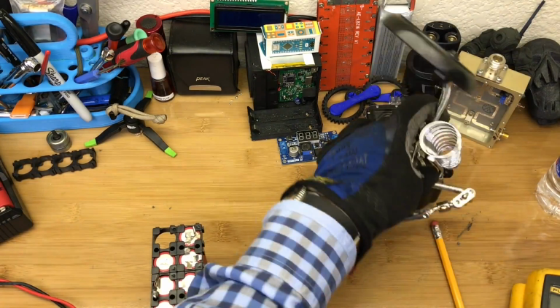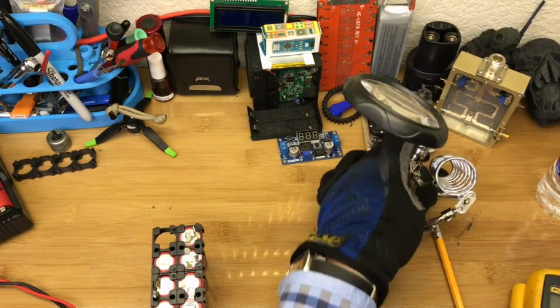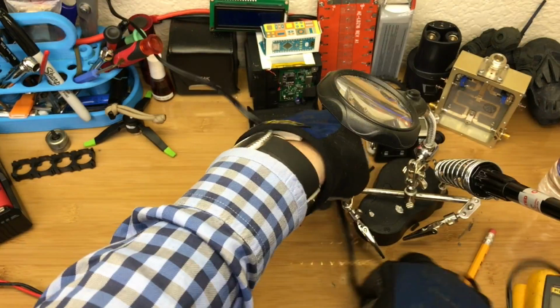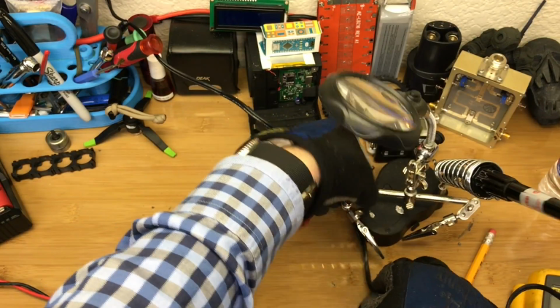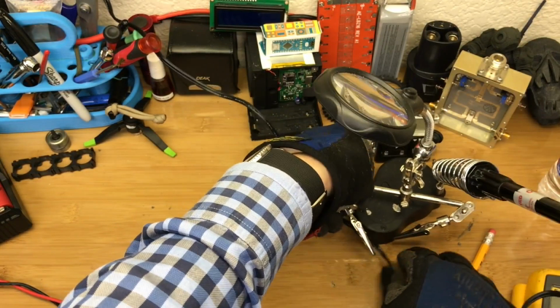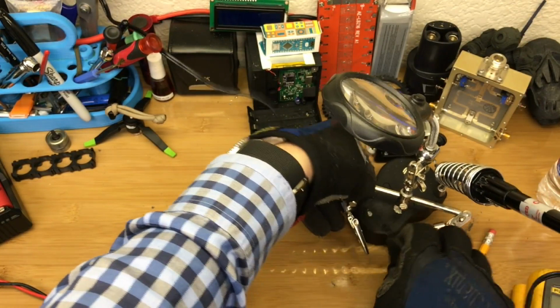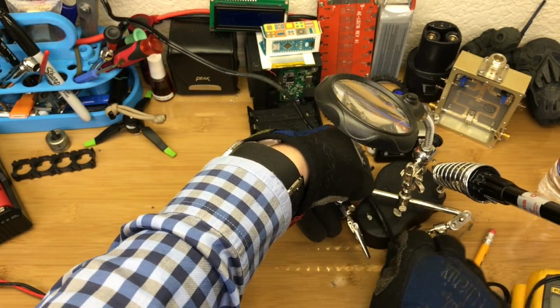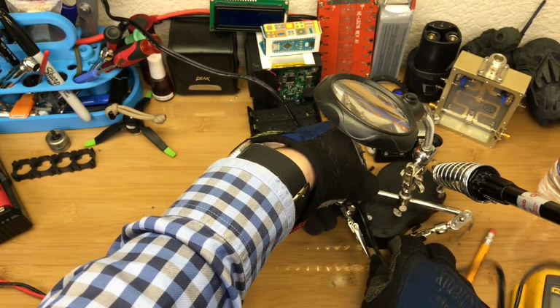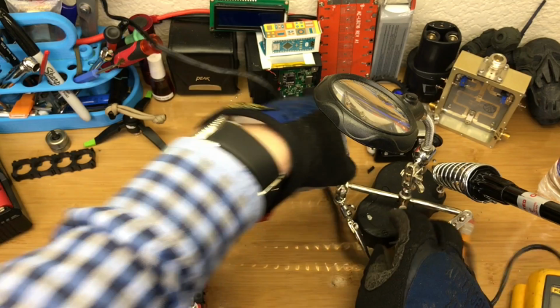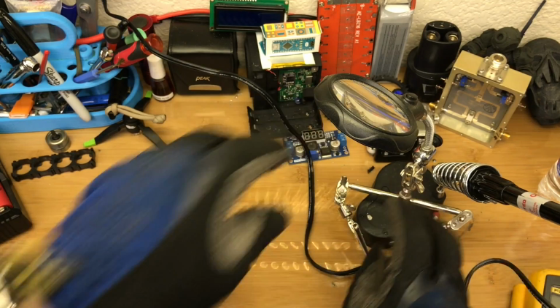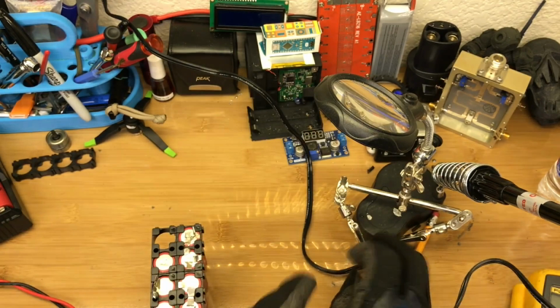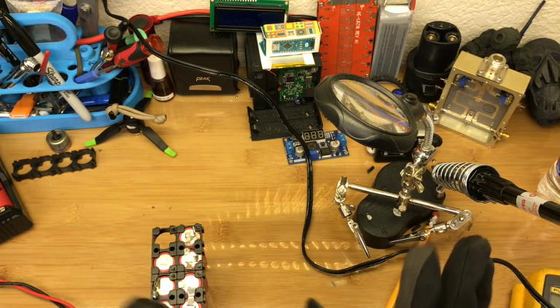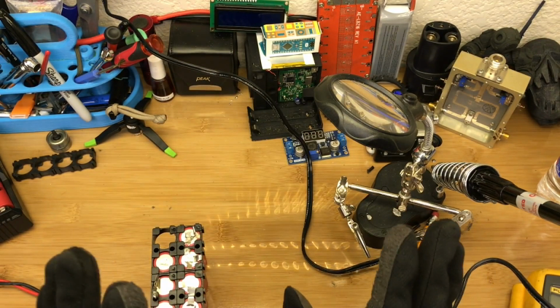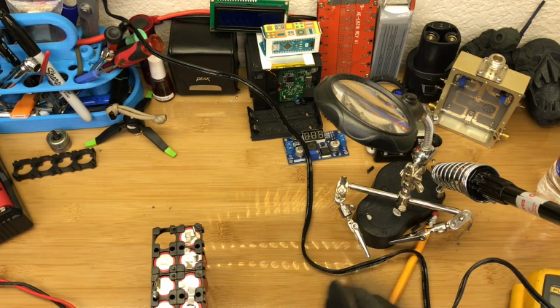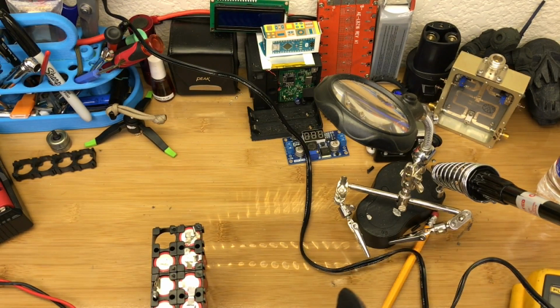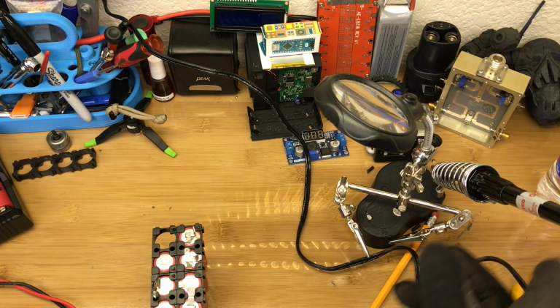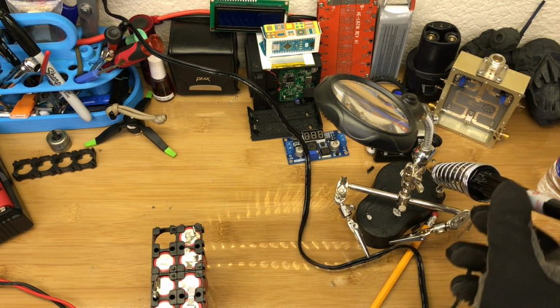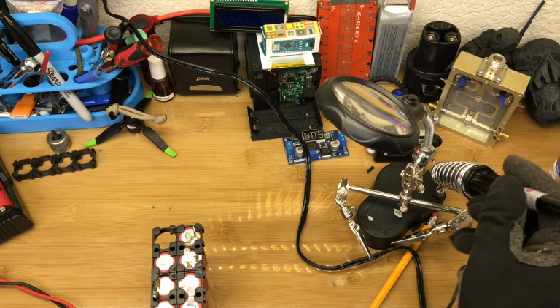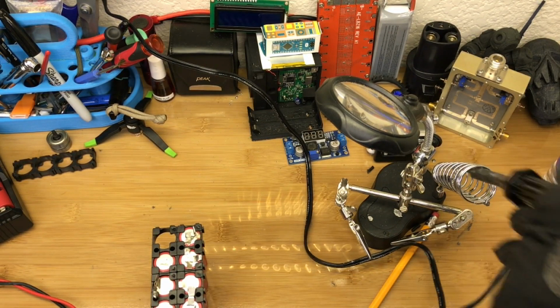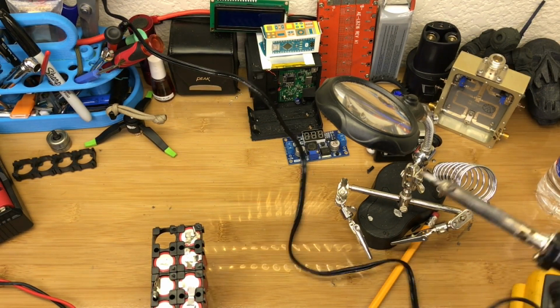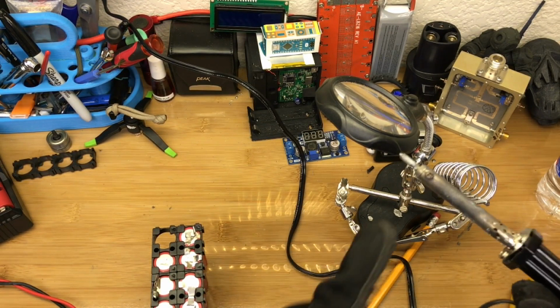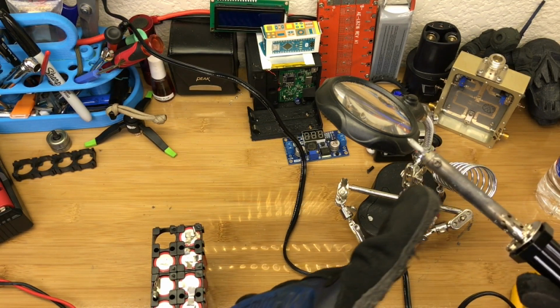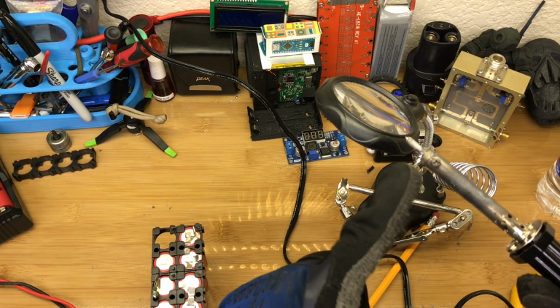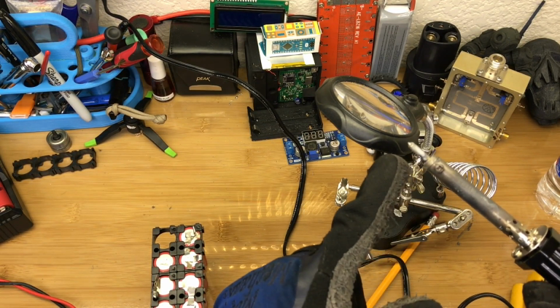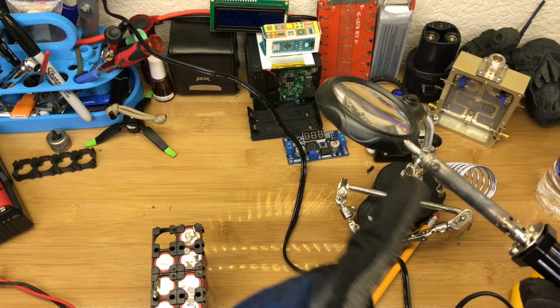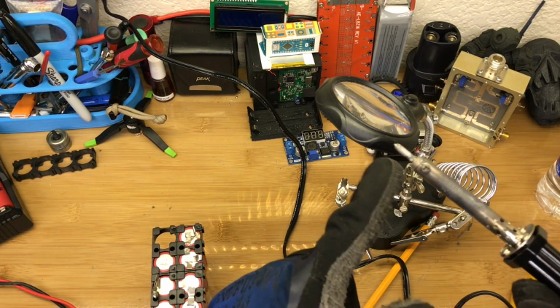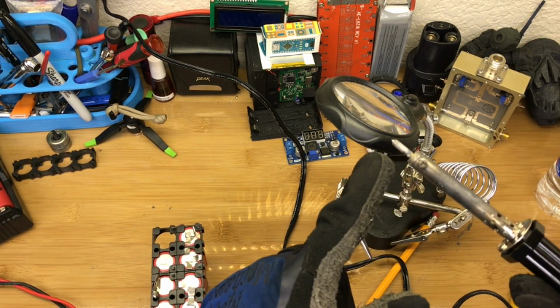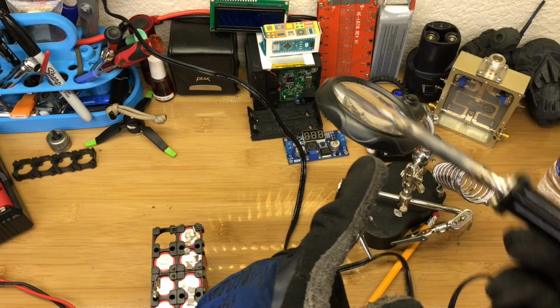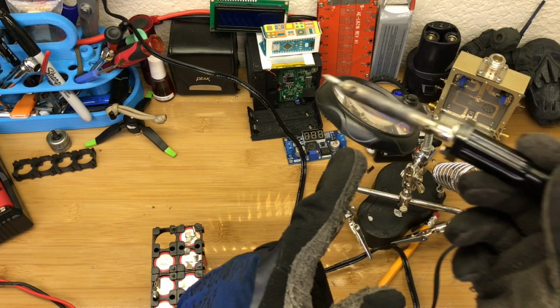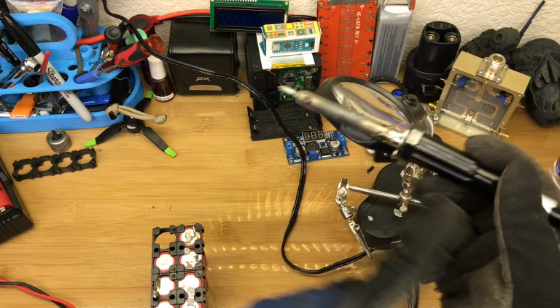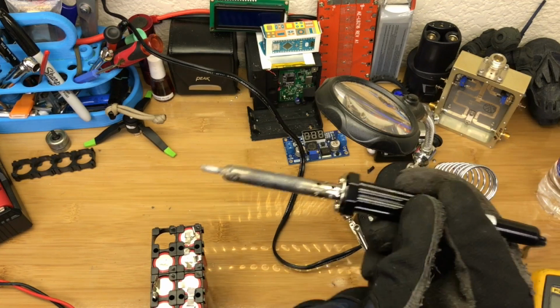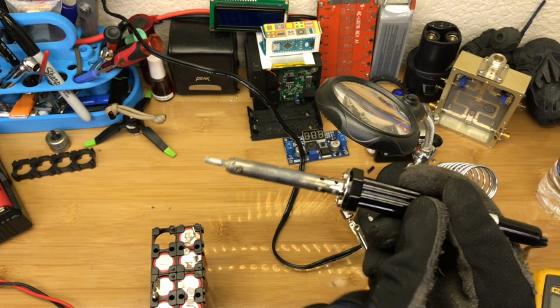If I could give you any advice for soldering, it would be: do not grab the hot end.